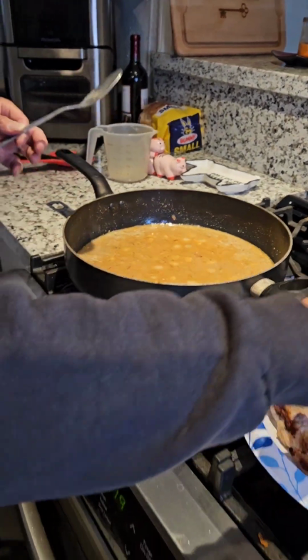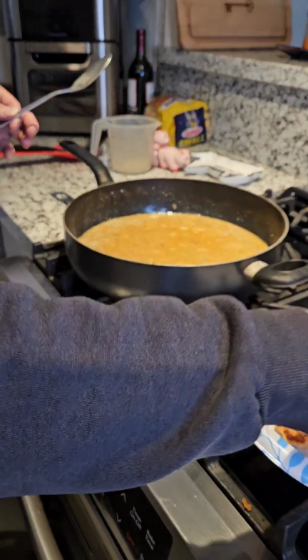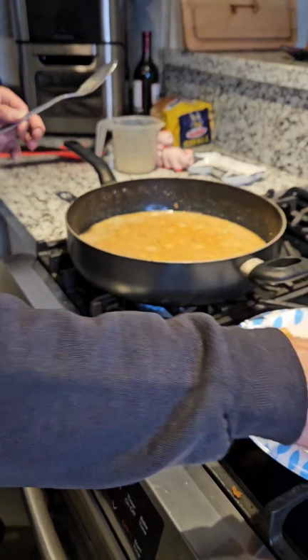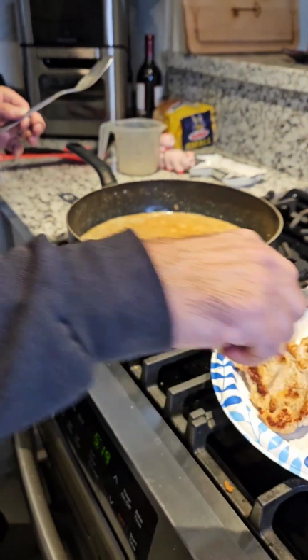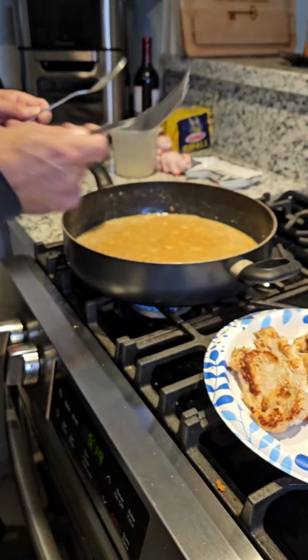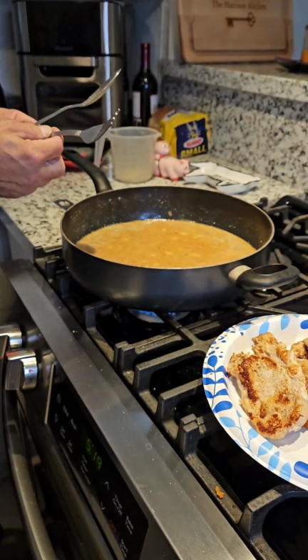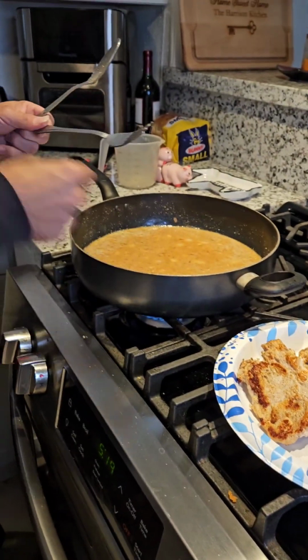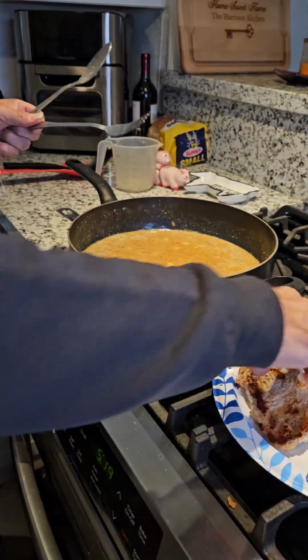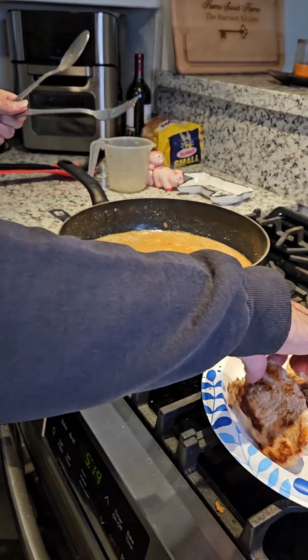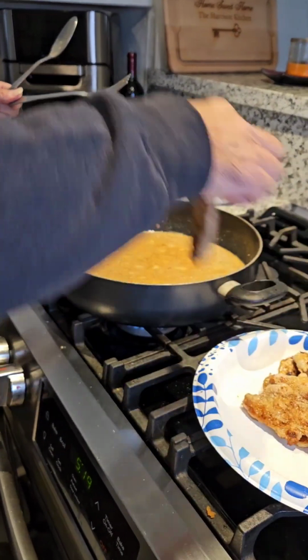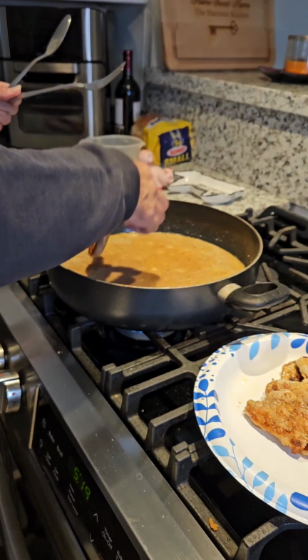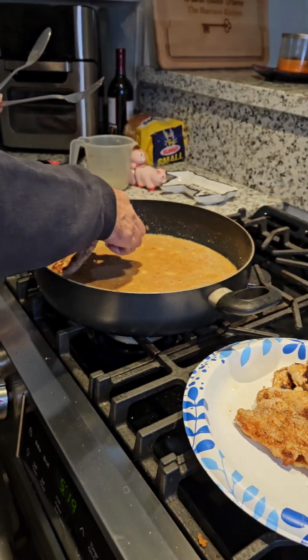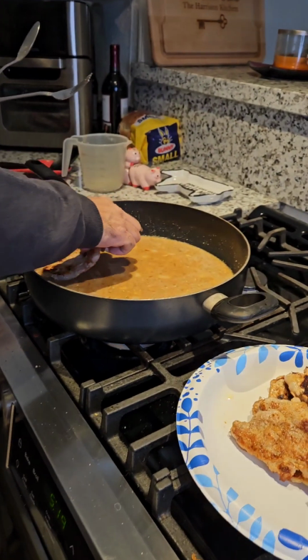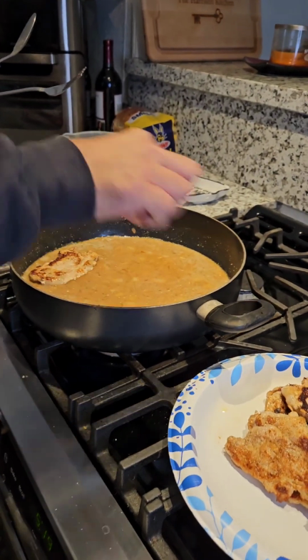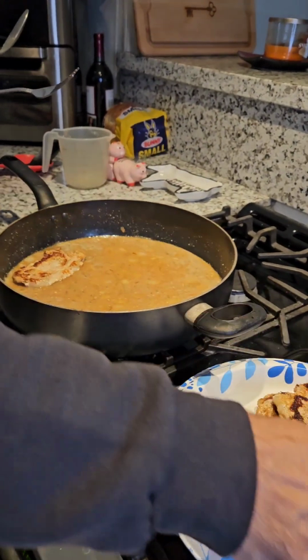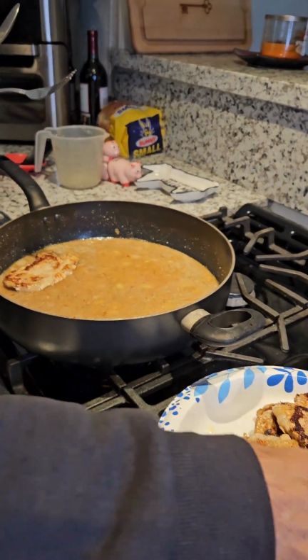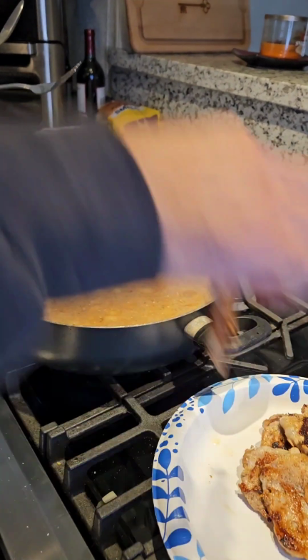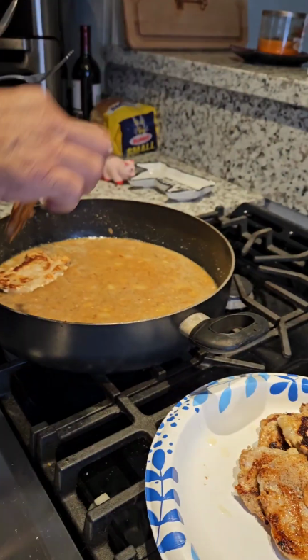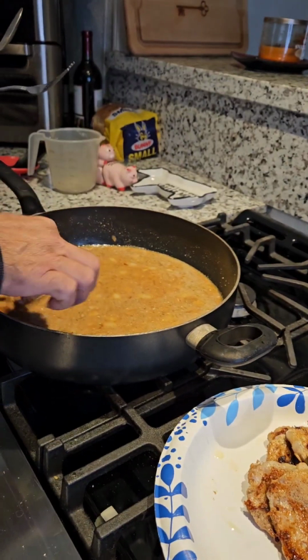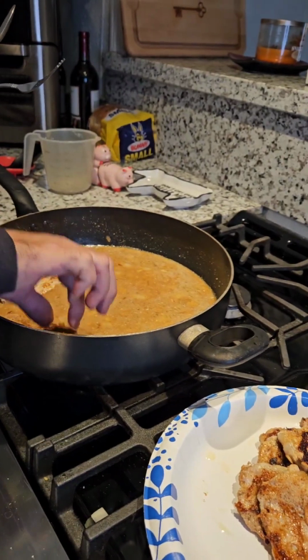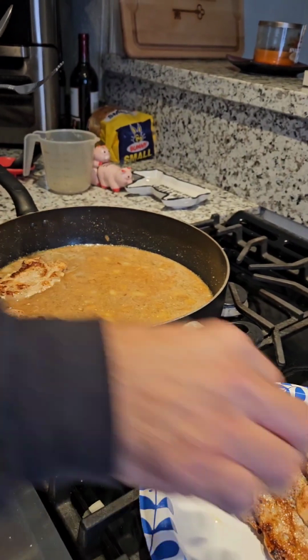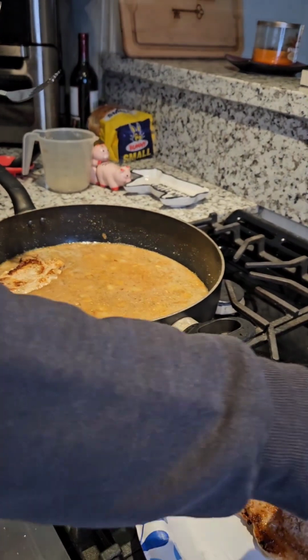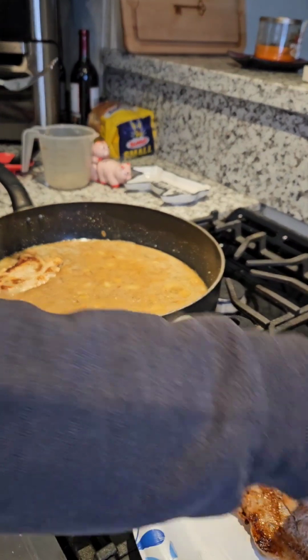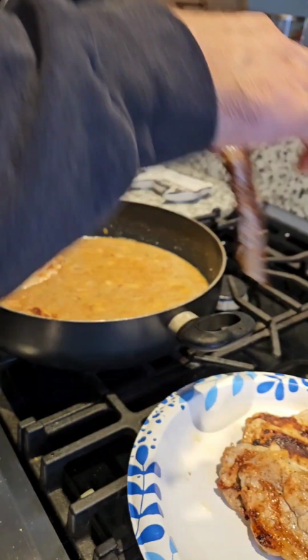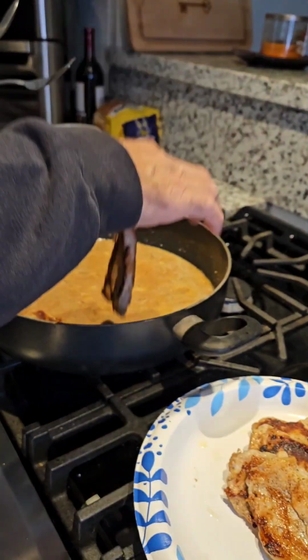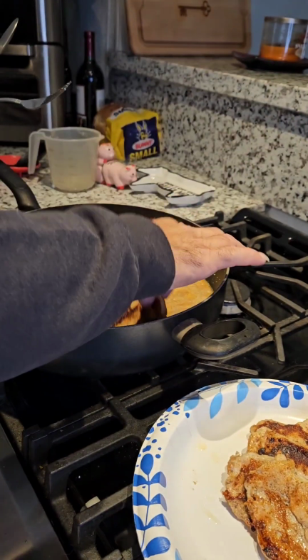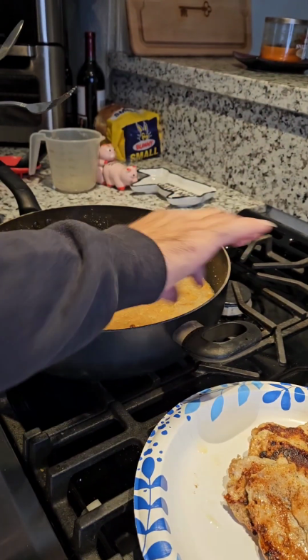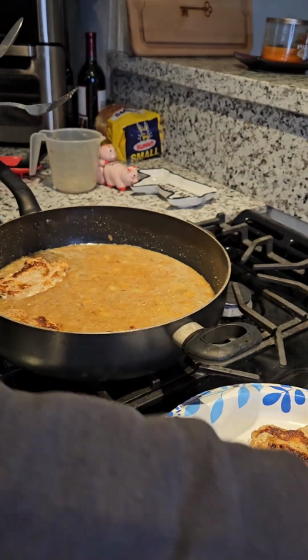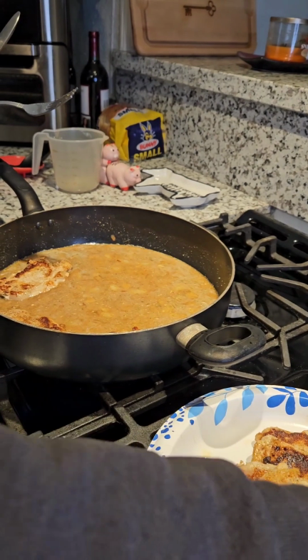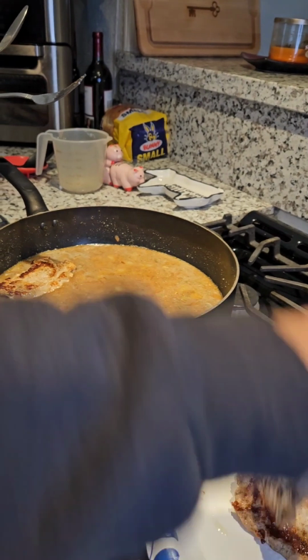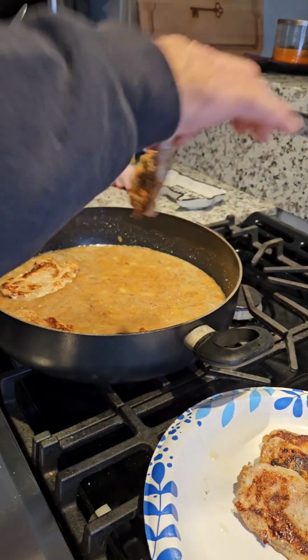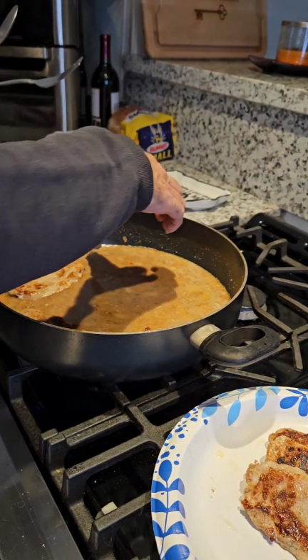Once you add your pork chops into it, you want to cook it on kind of a low-ish, low fire. Then we're going to cover it up.